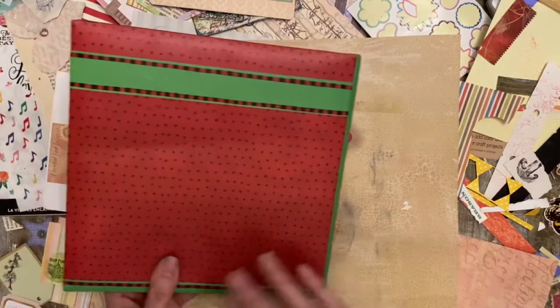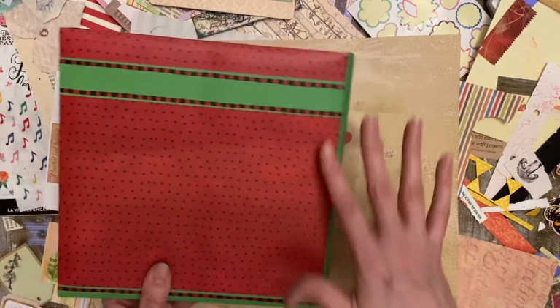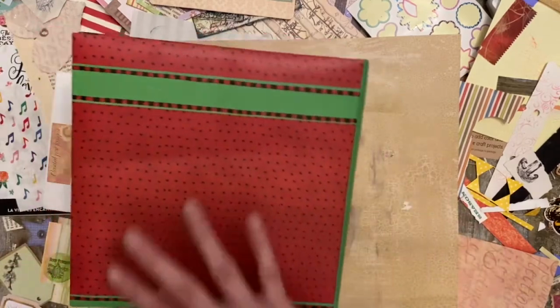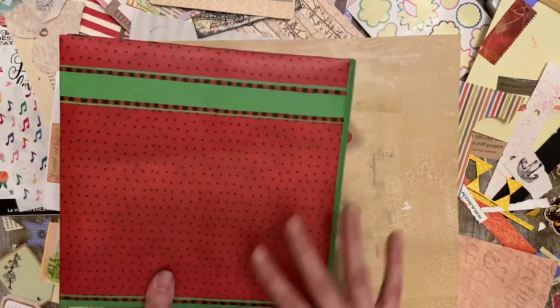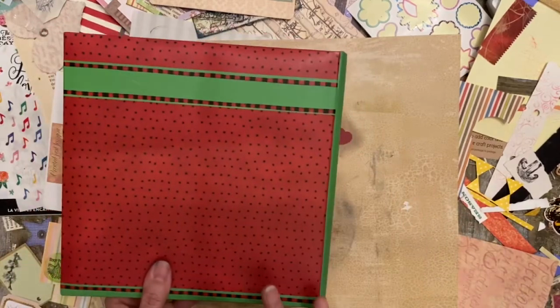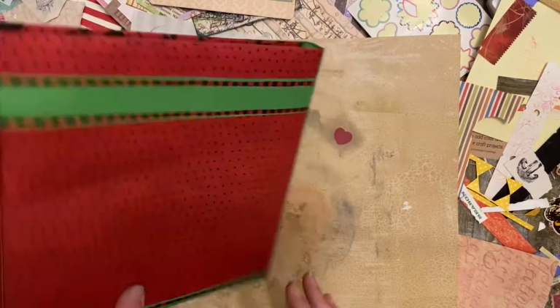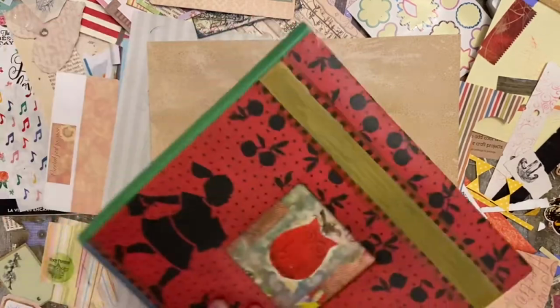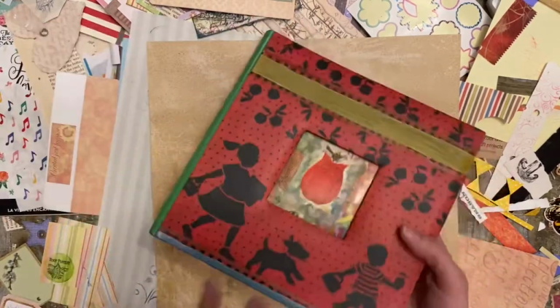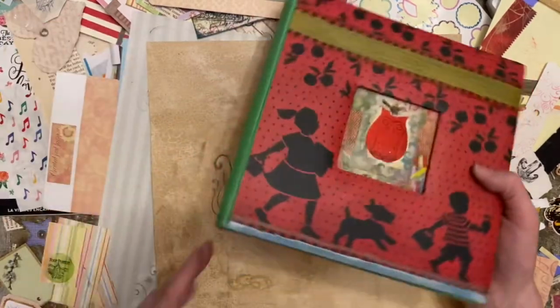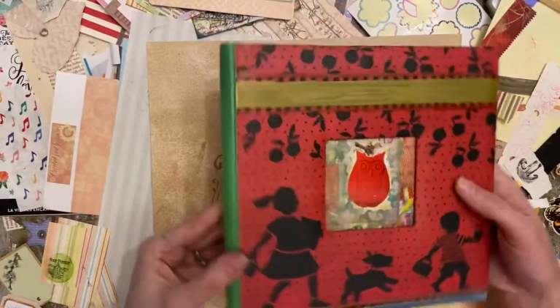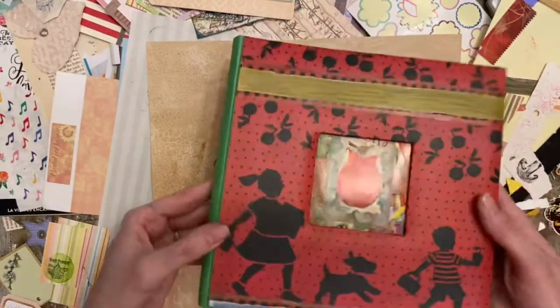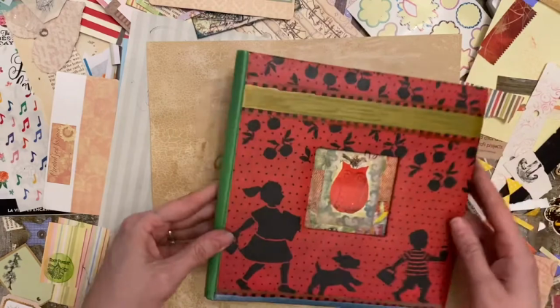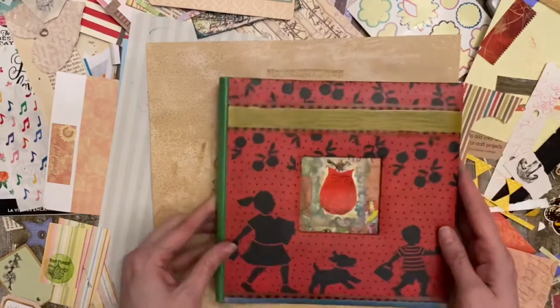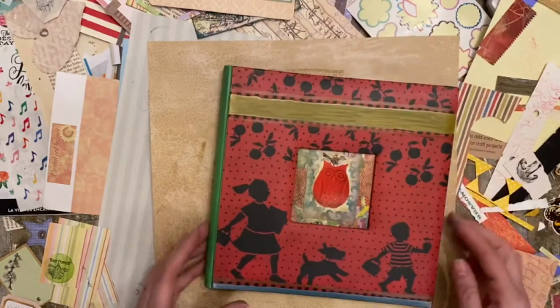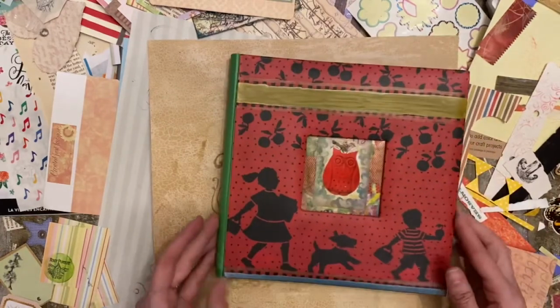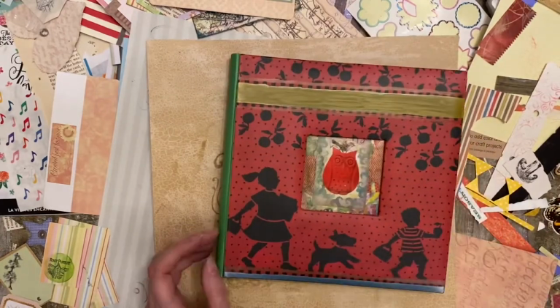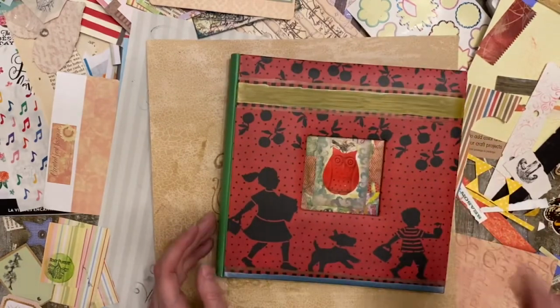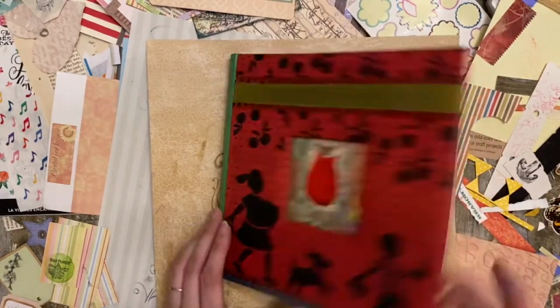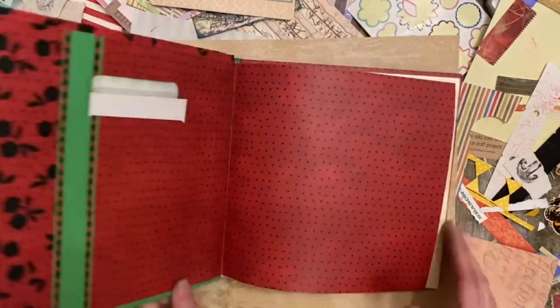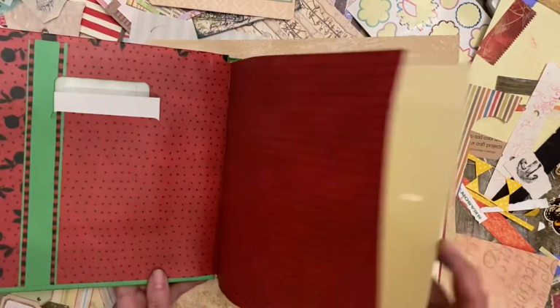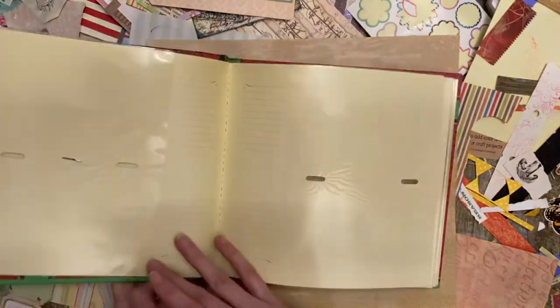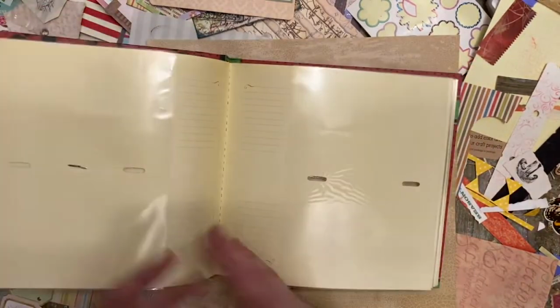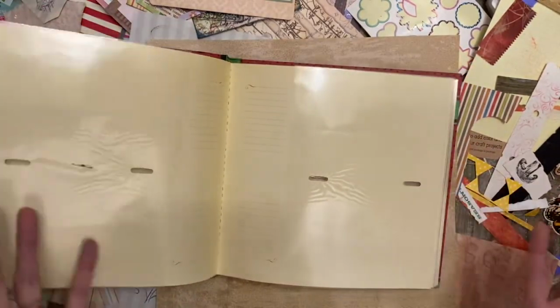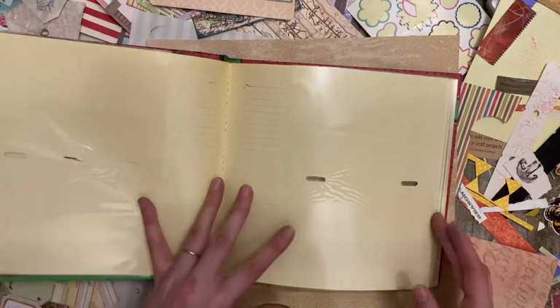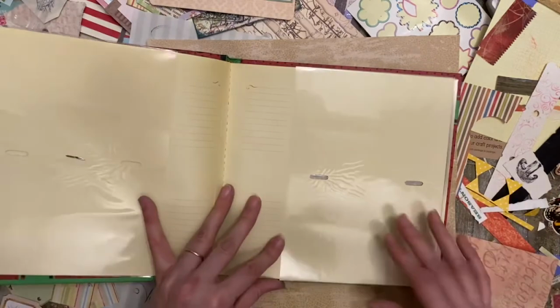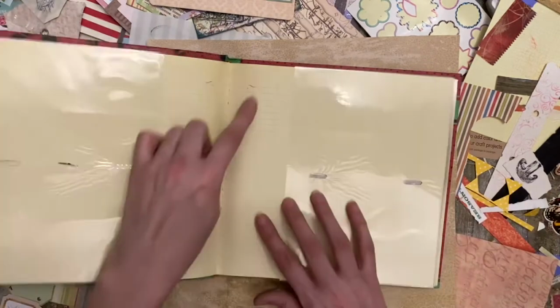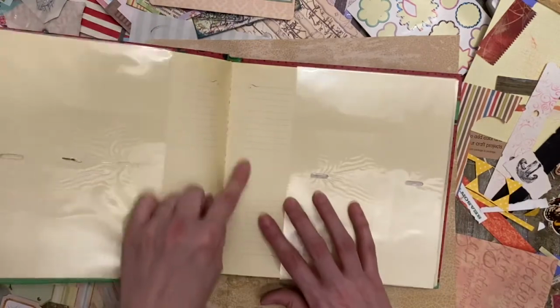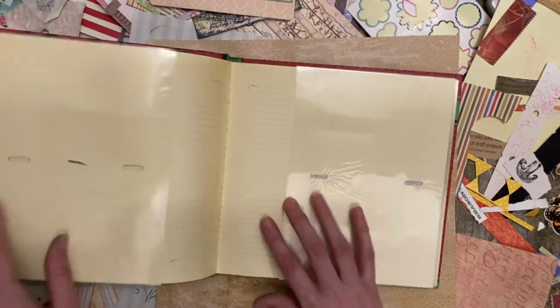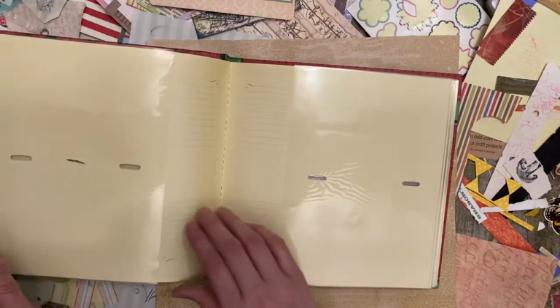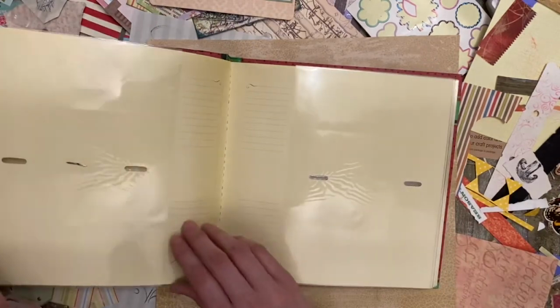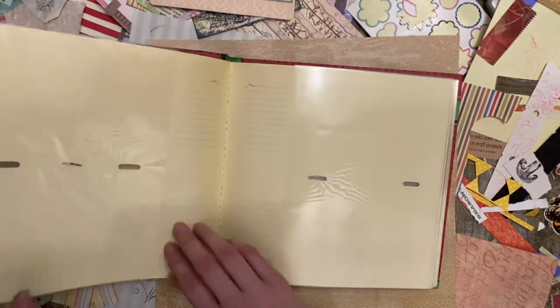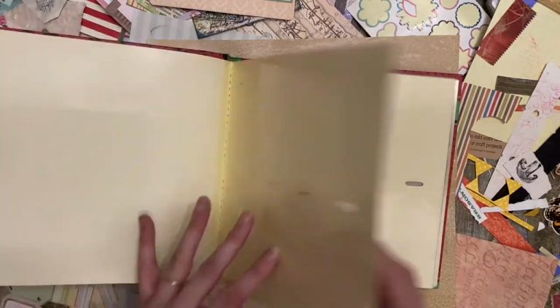So before it was kind of like this color theme and now it's got a multicolored theme. But it is just a photo album. It's got the little writing on the side so I can use that.